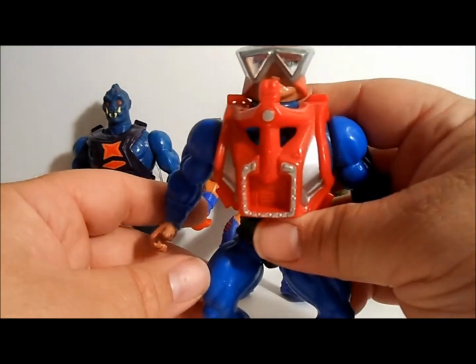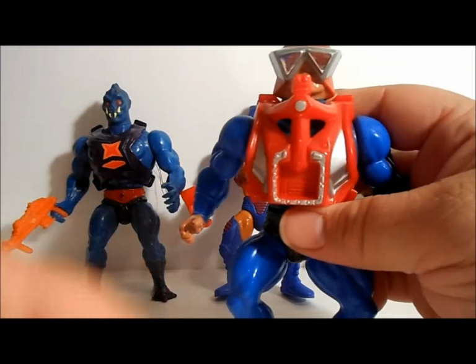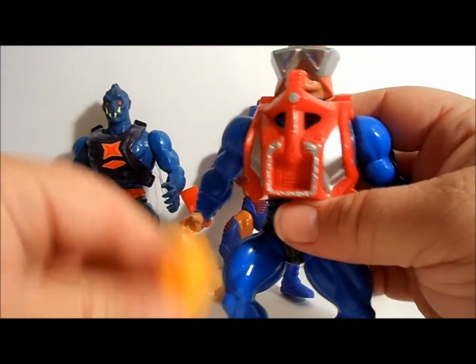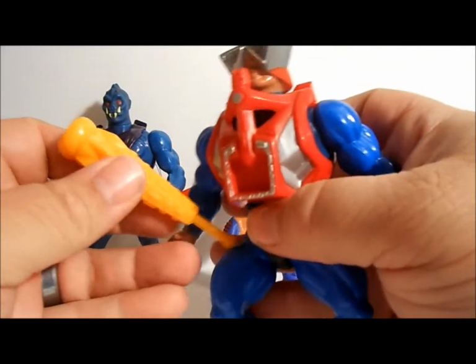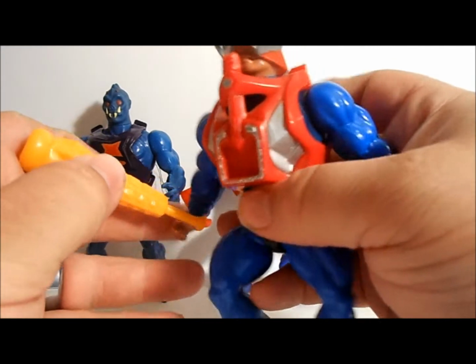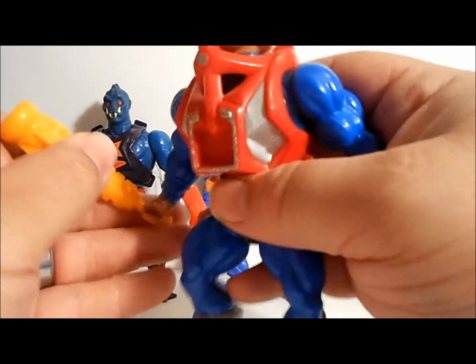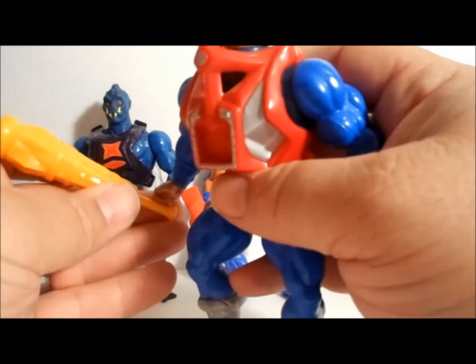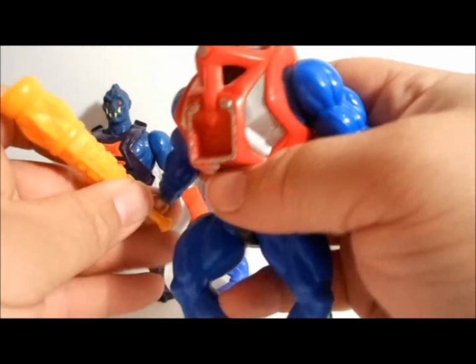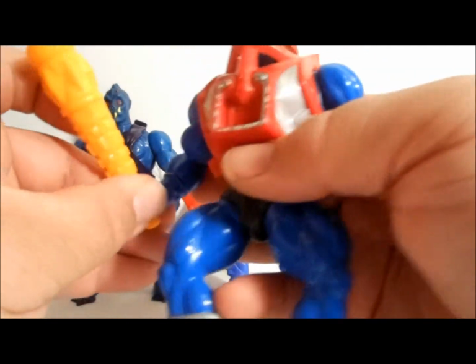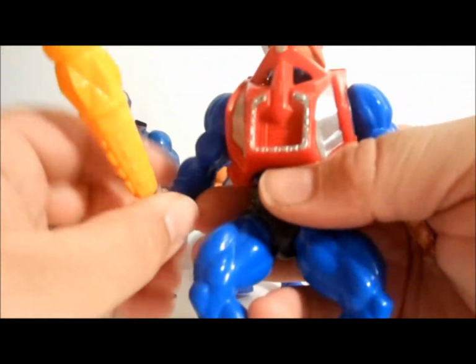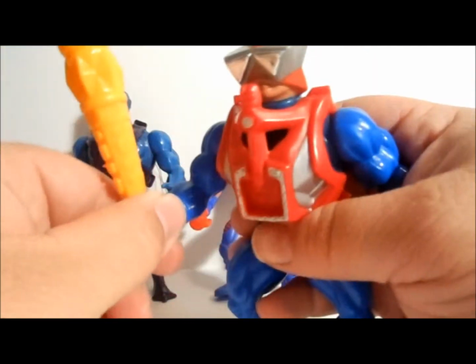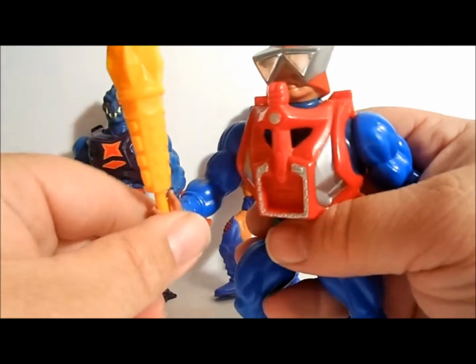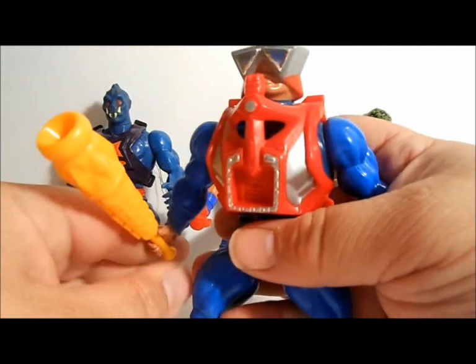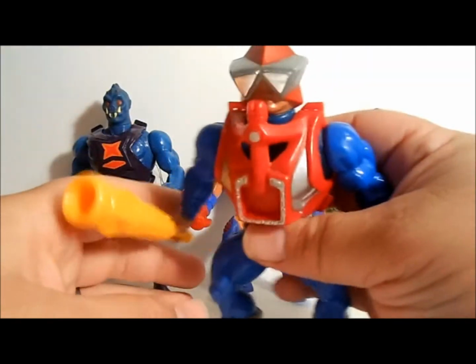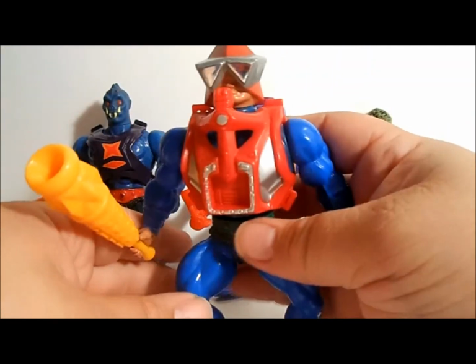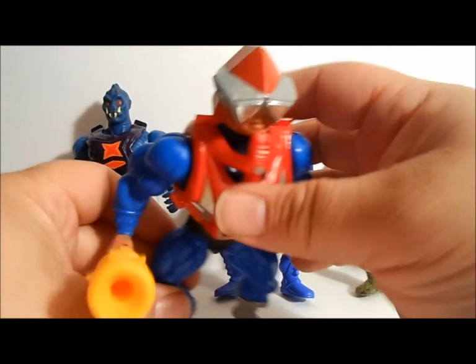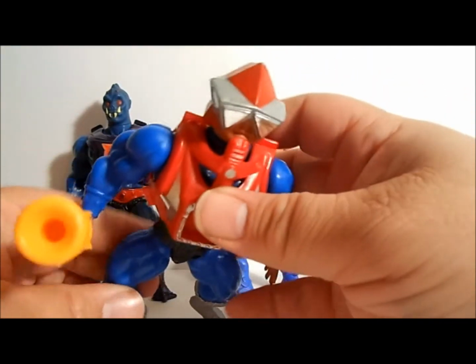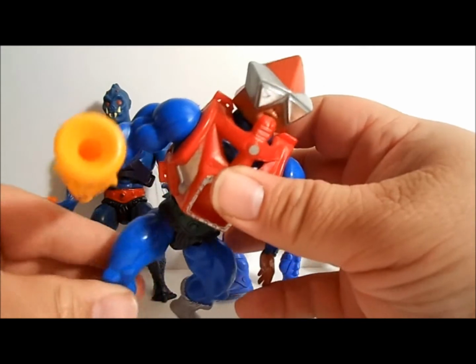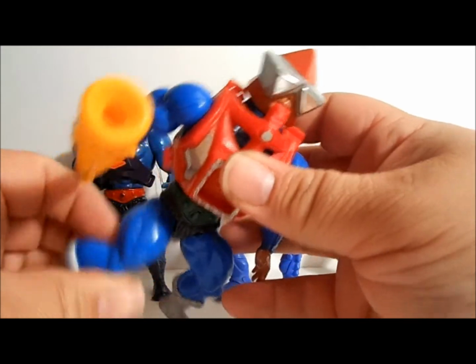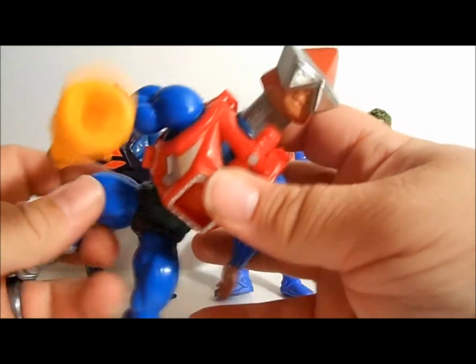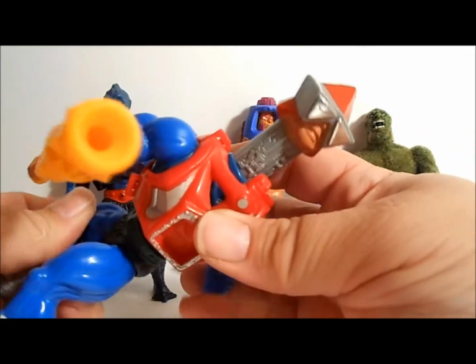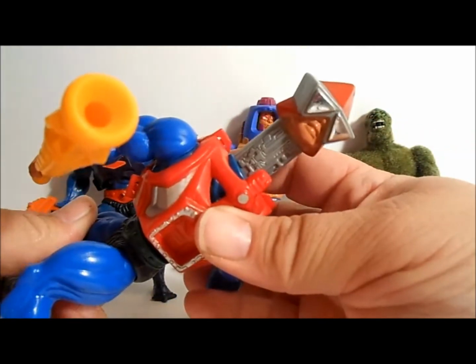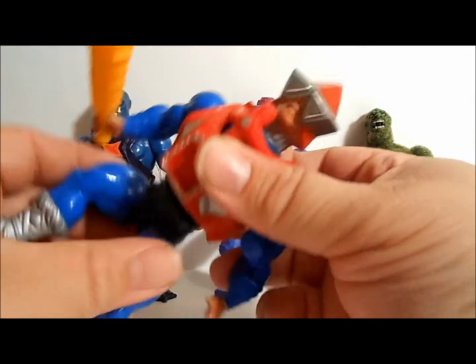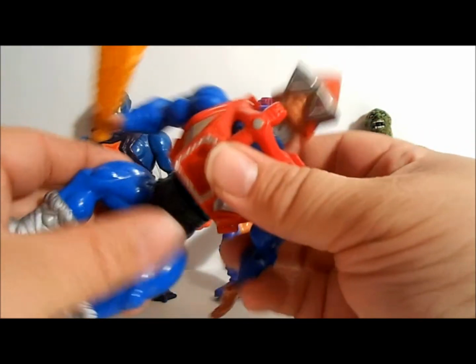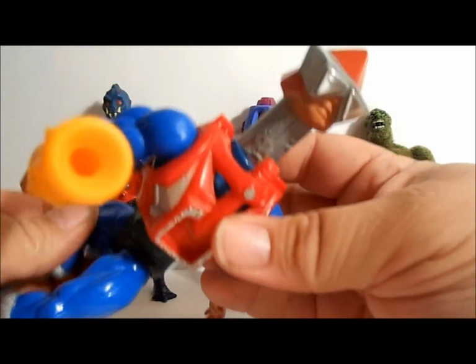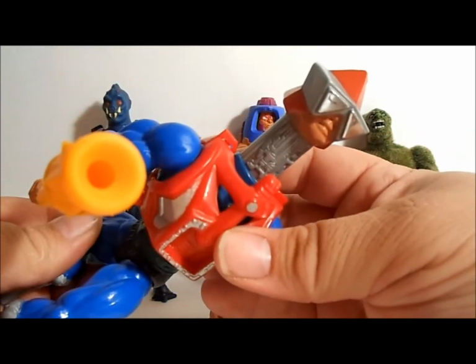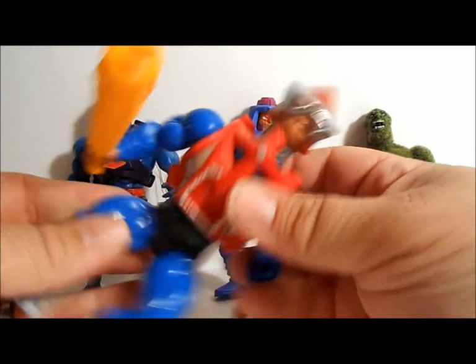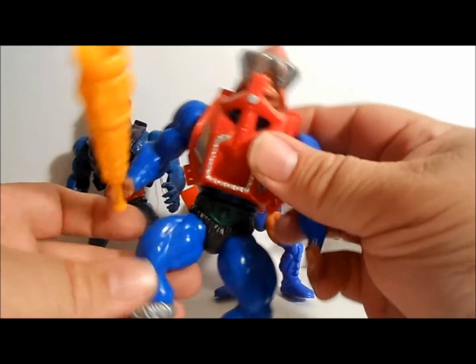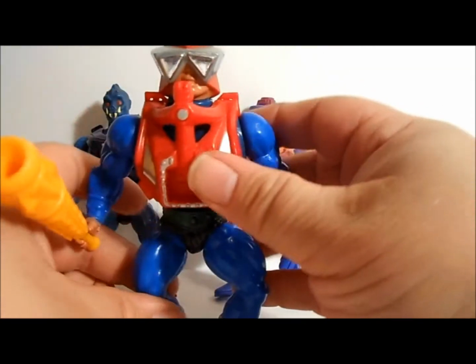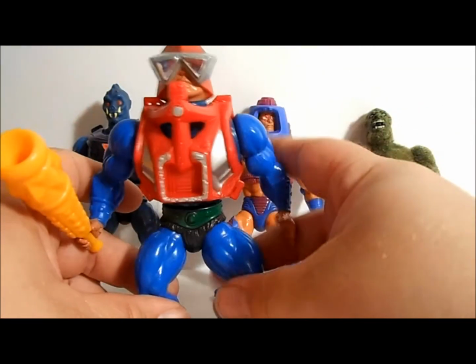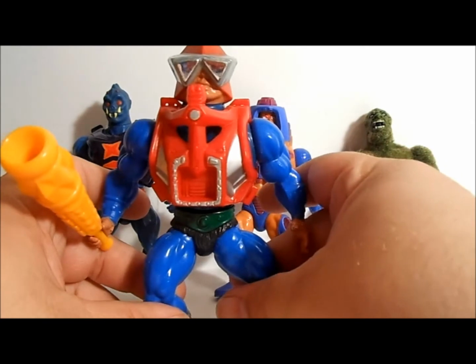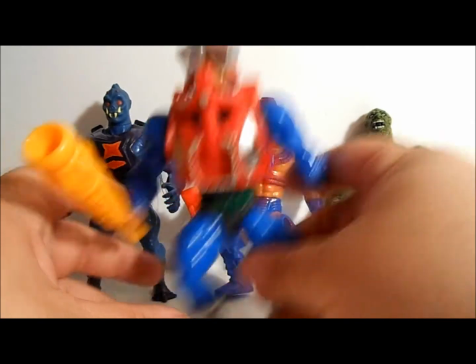Next up, Mecha Neck. Mecha Neck came with this cool little falafel-looking beat-down stick, and when you turned his legs his head would go up — just like that. Mecha Neck!